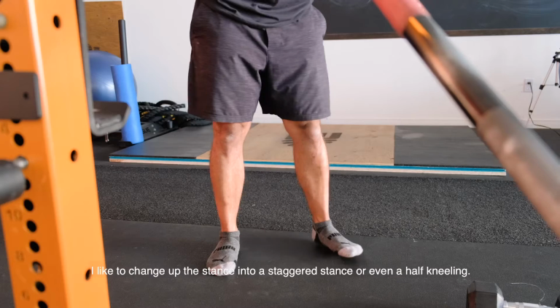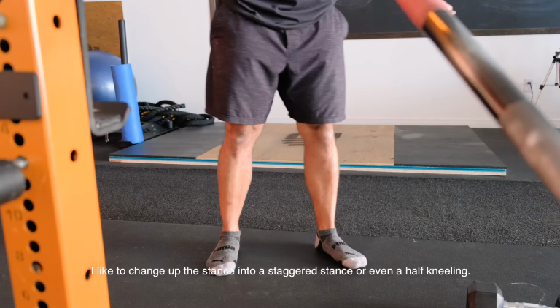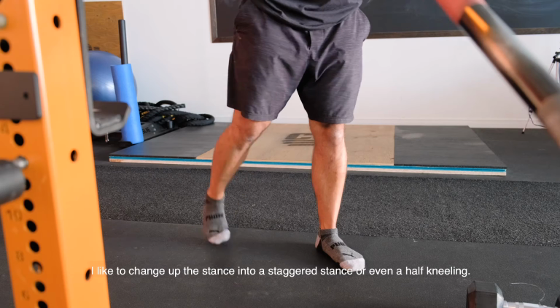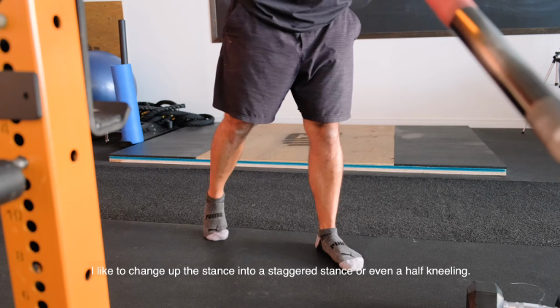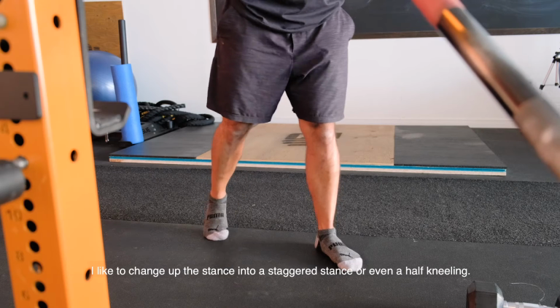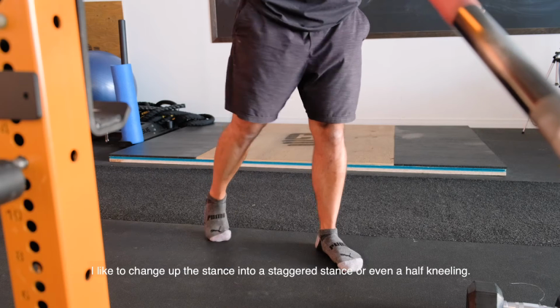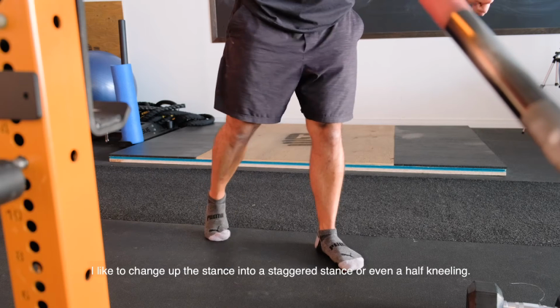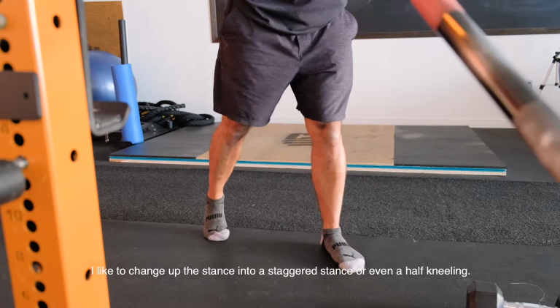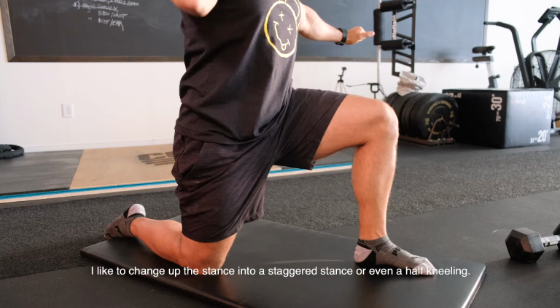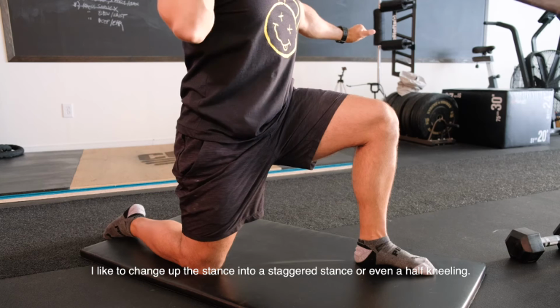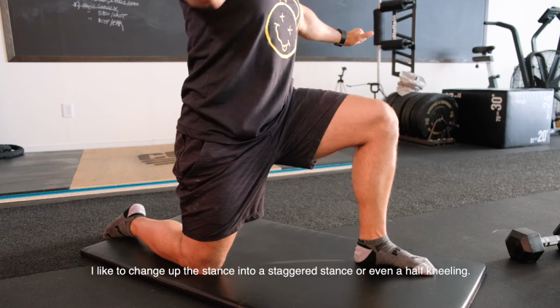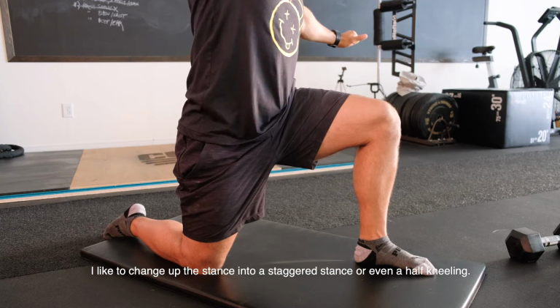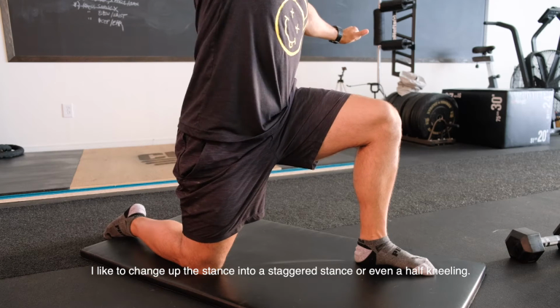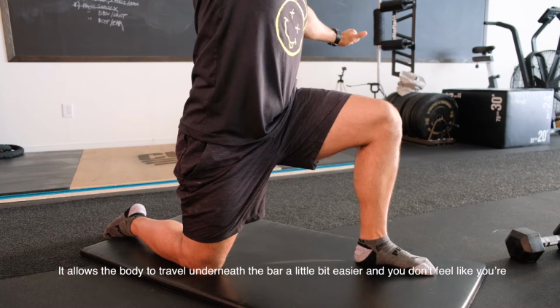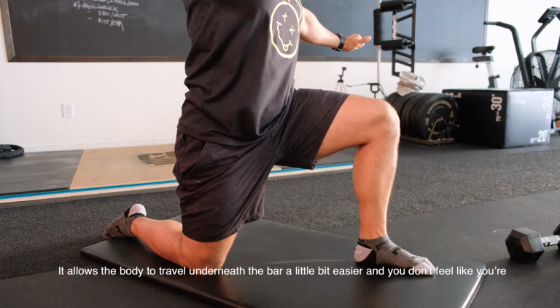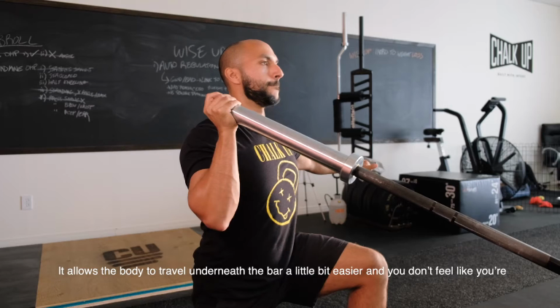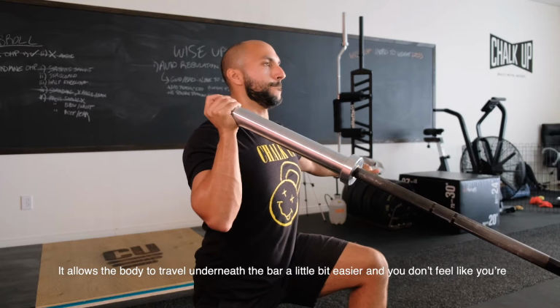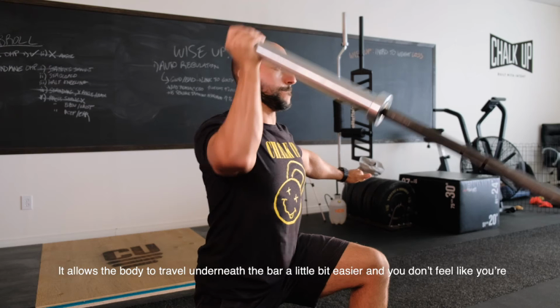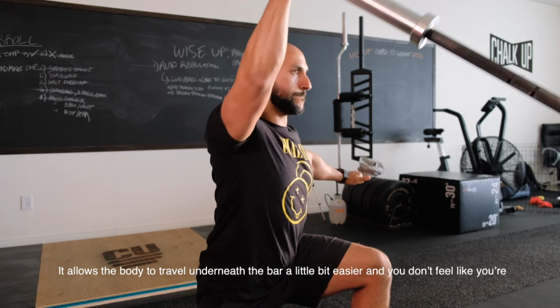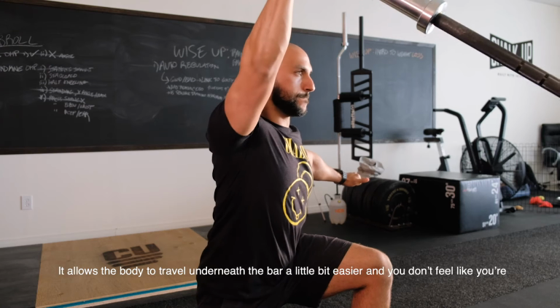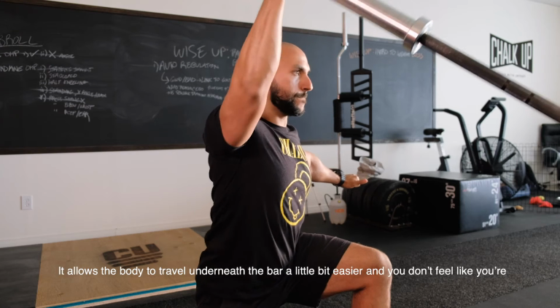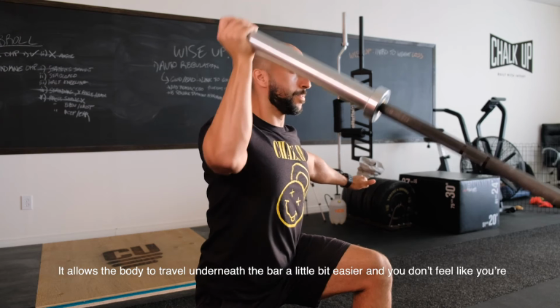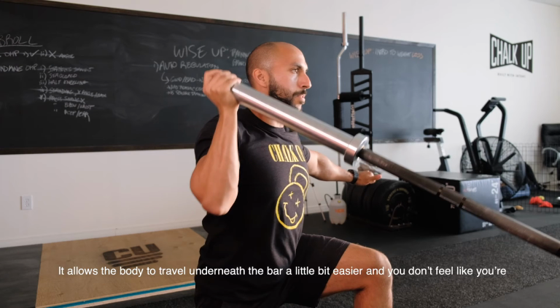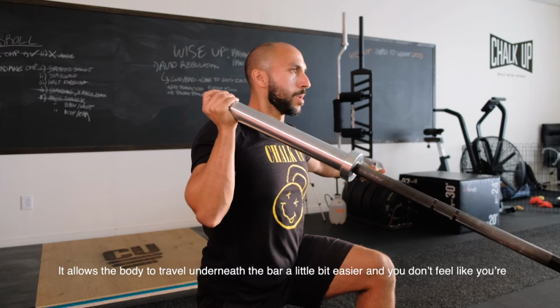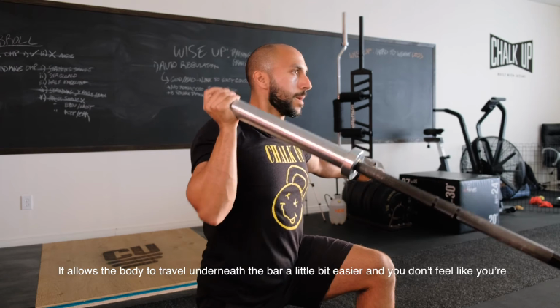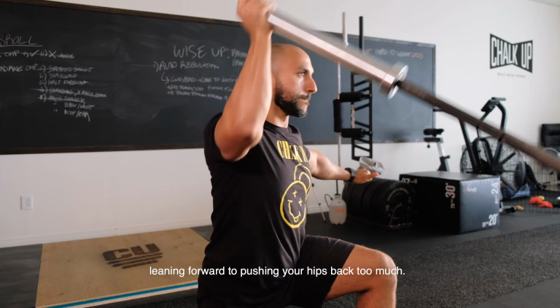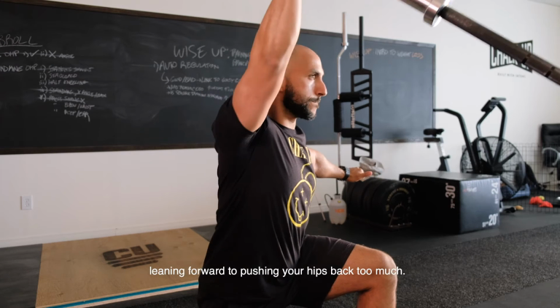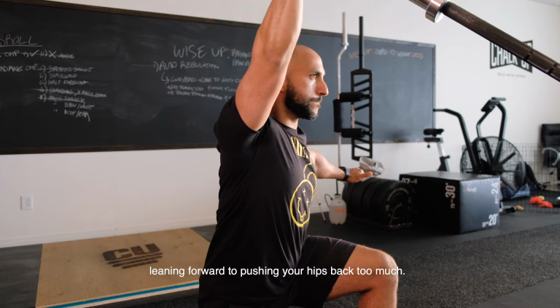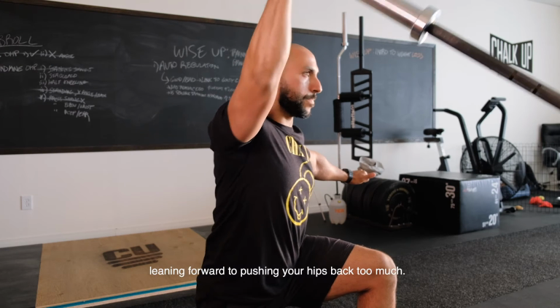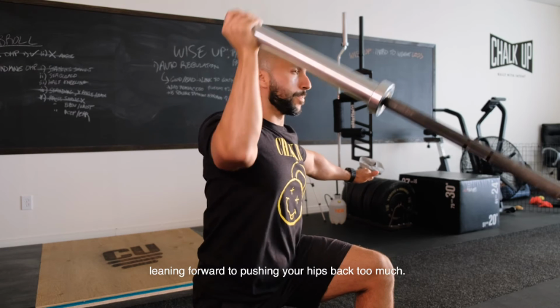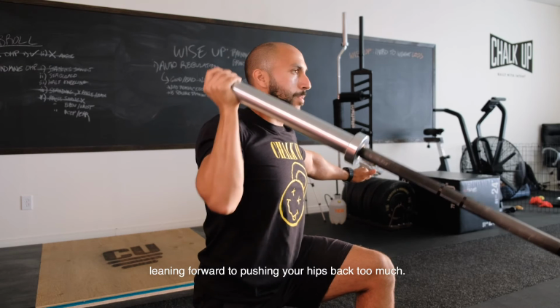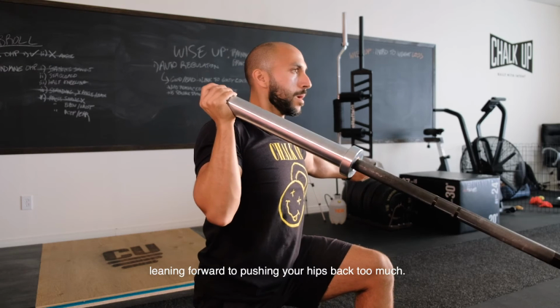Personally, I like to change up the stance into a staggered stance or maybe even a half kneeling. It allows the body to travel underneath the bar a little bit easier and you don't feel like you're leaning forward or pushing your hips back too much.